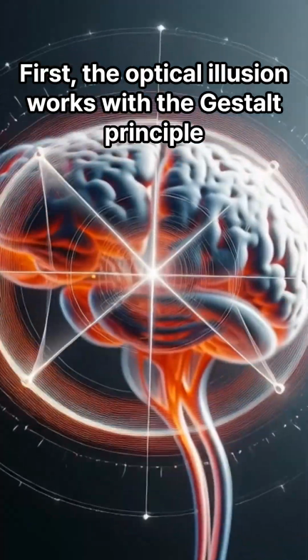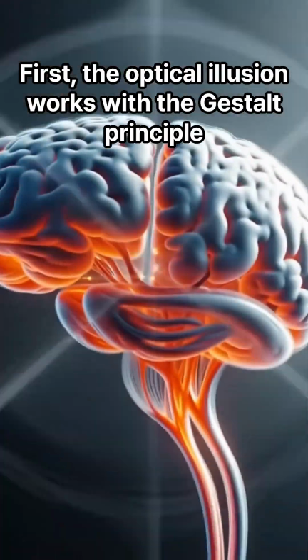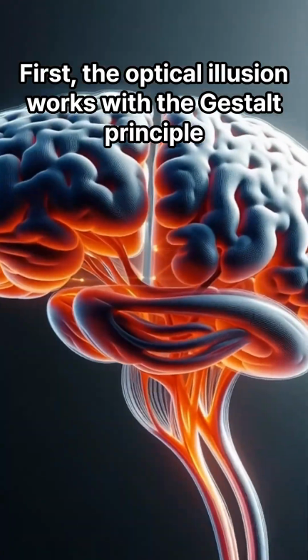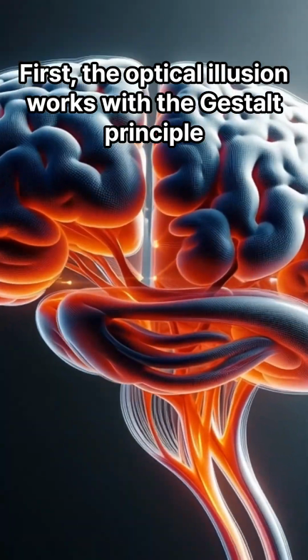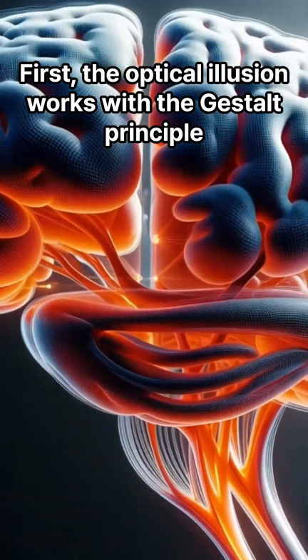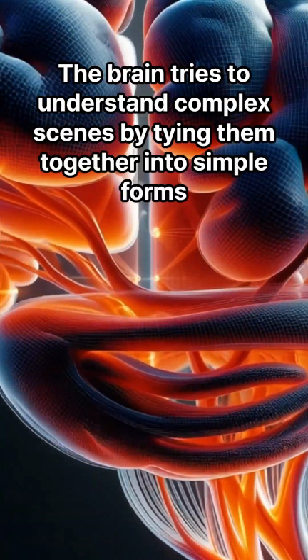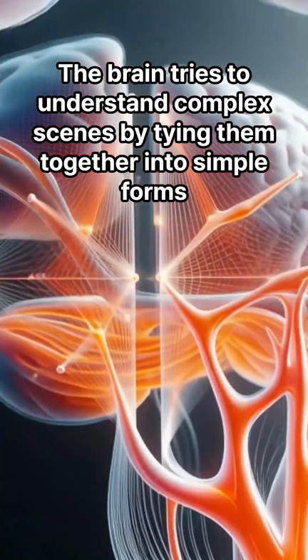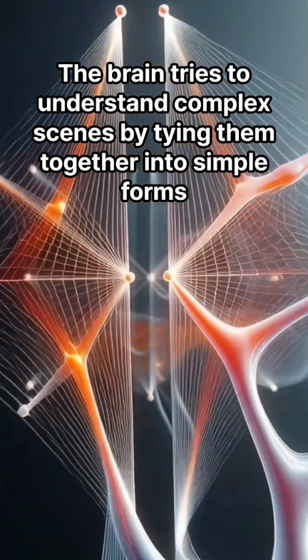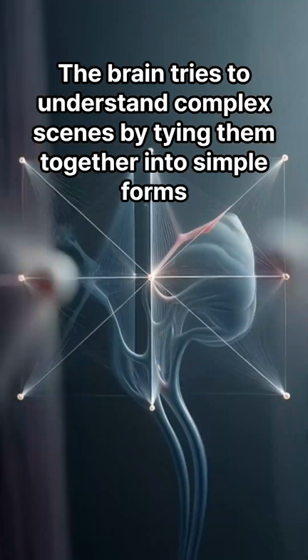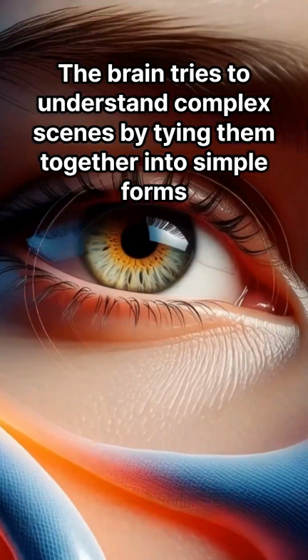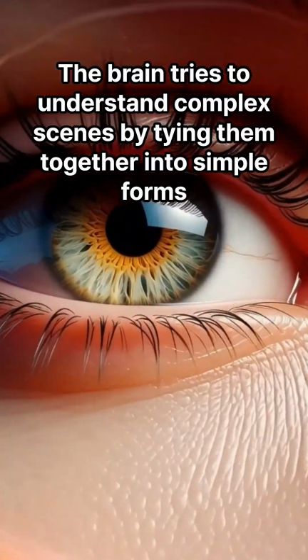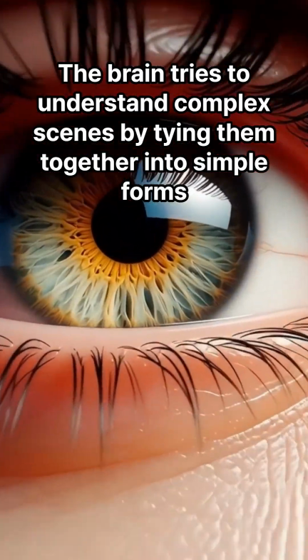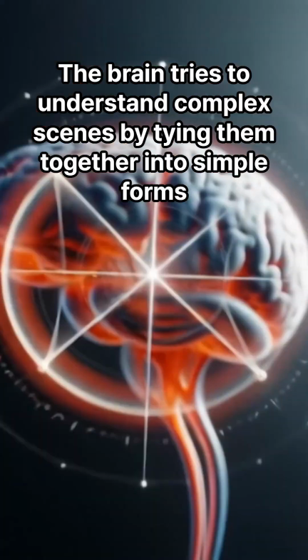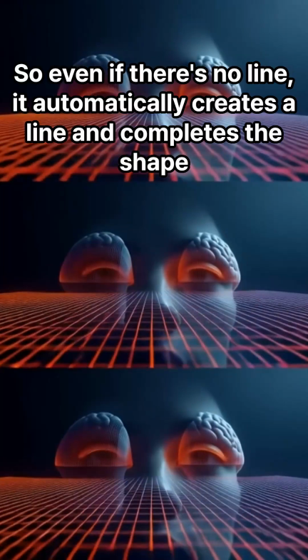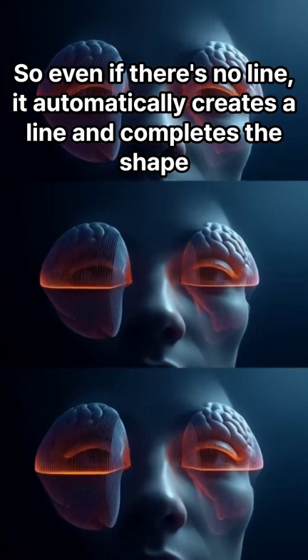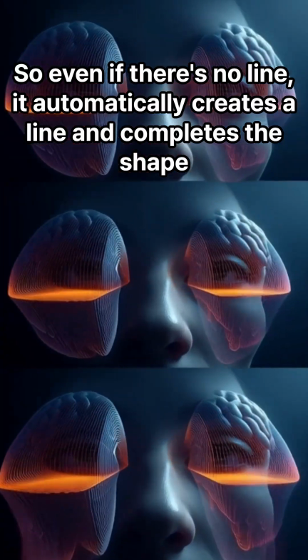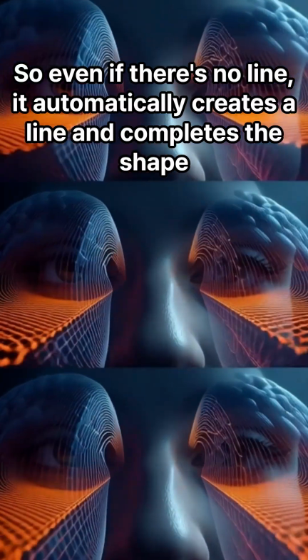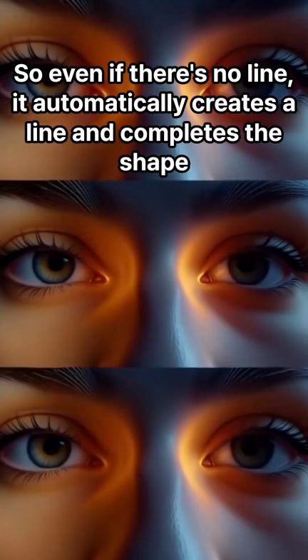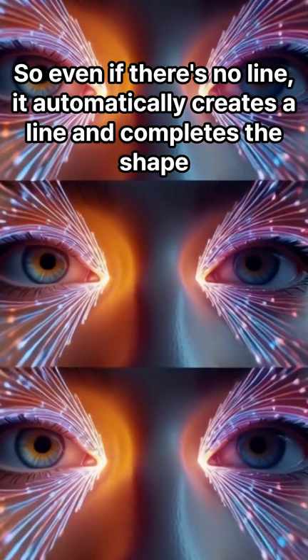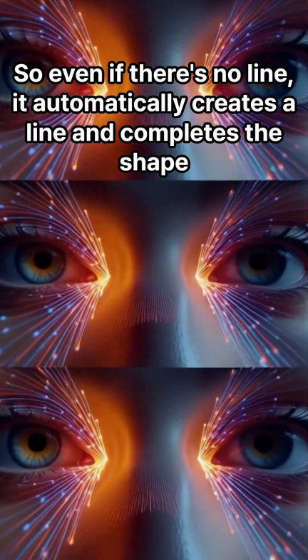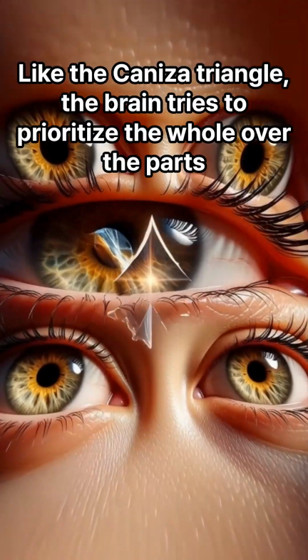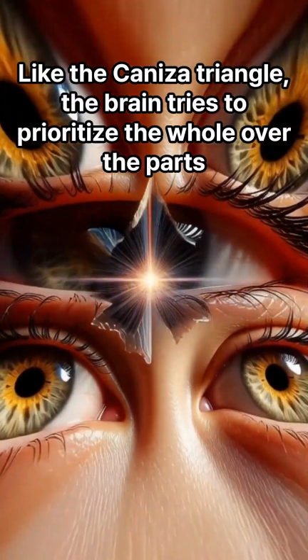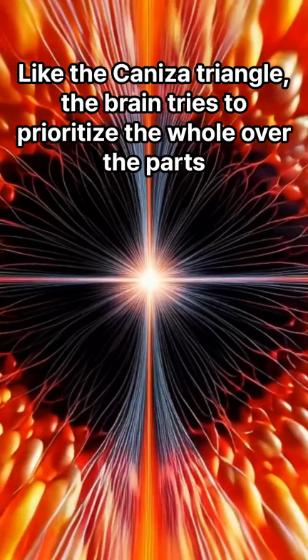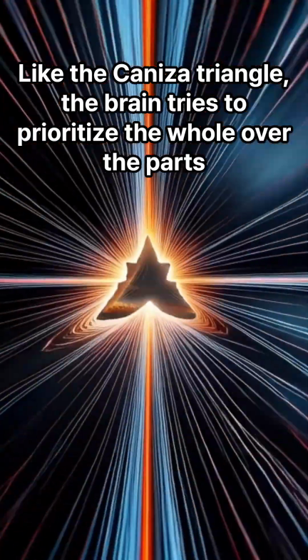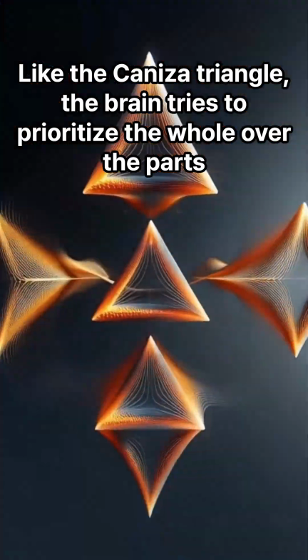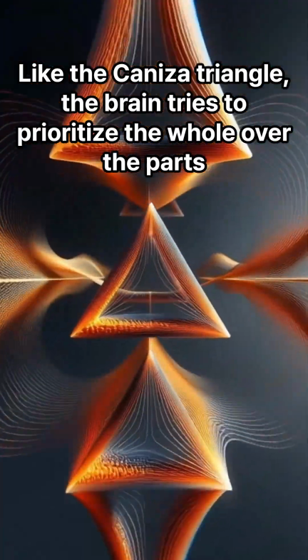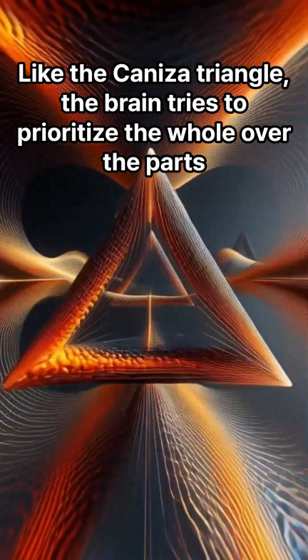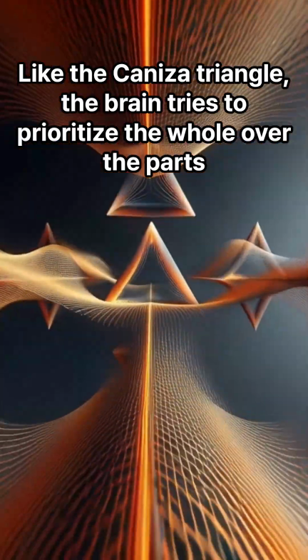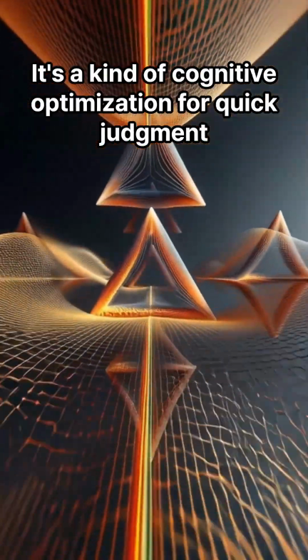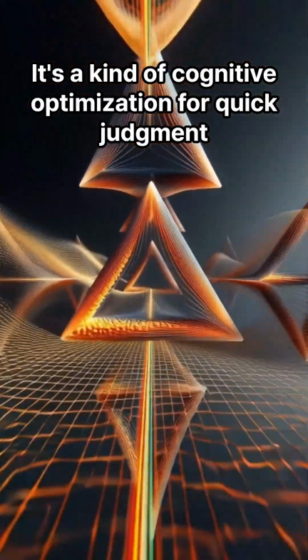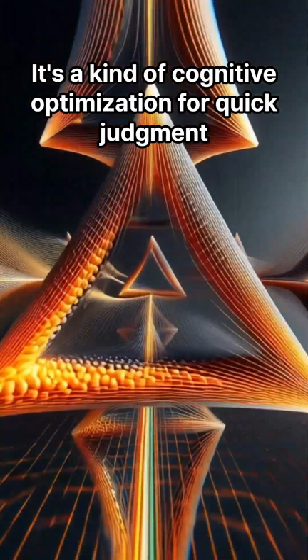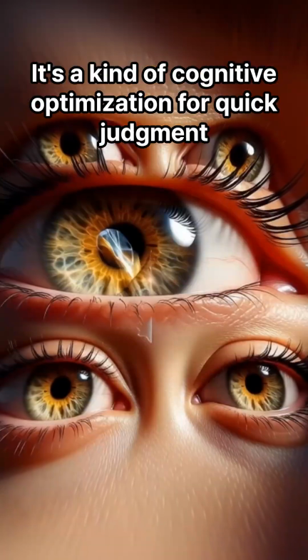First, optical illusions work with the Gestalt principle. The brain tries to understand complex scenes by tying them together into simple forms. So even if there's no line, it automatically creates a line and completes the shape — like the Kanizsa Triangle. The brain tries to prioritize the whole over the parts. It's a kind of cognitive optimization for quick judgment.